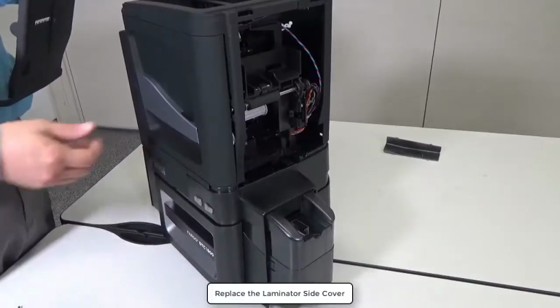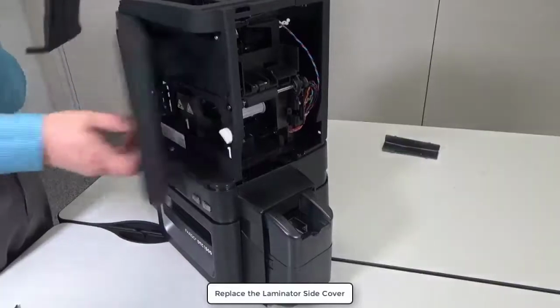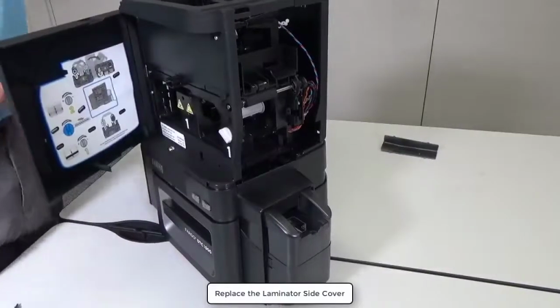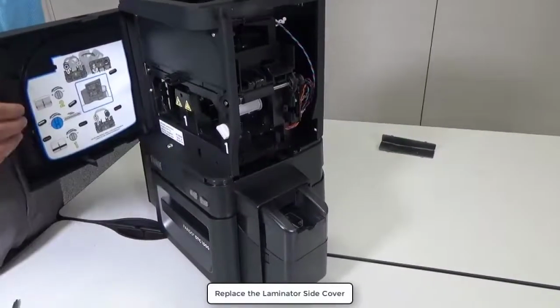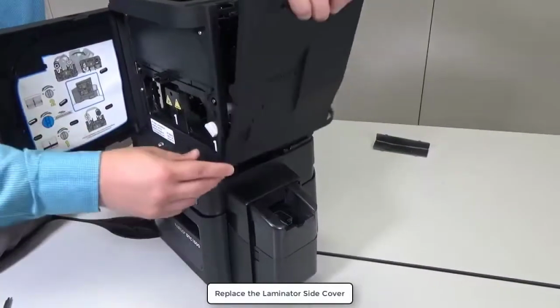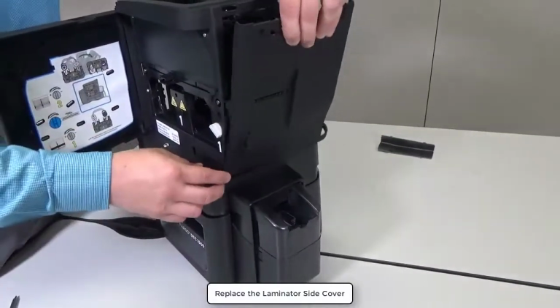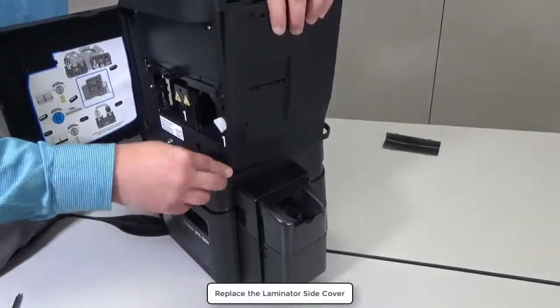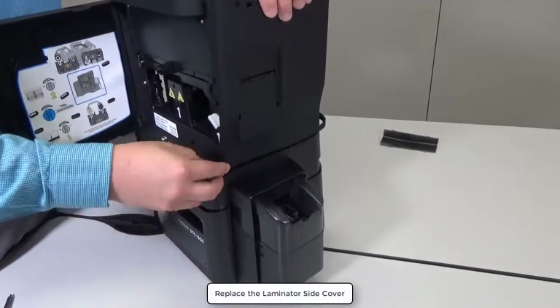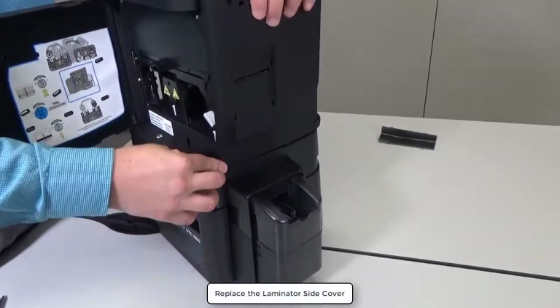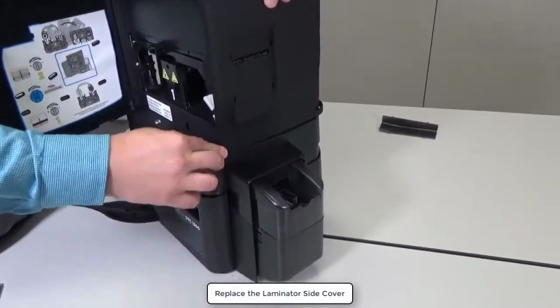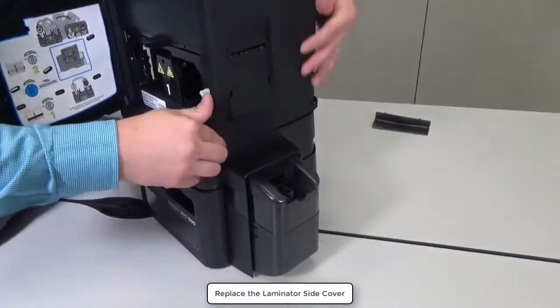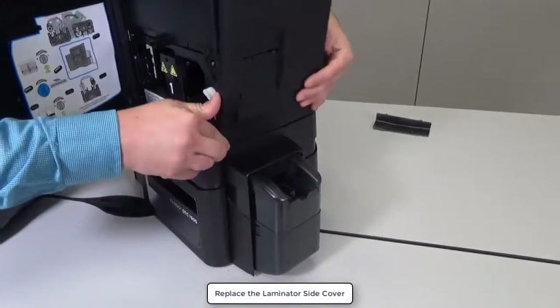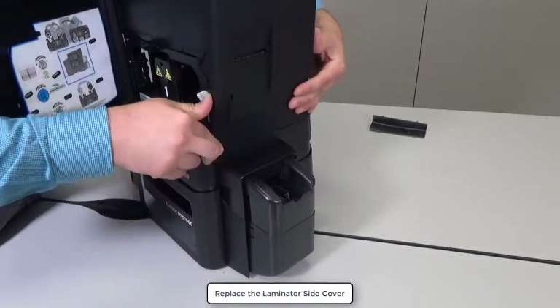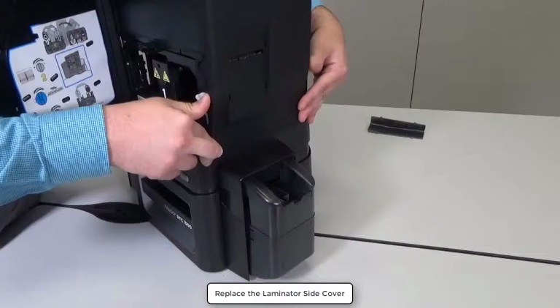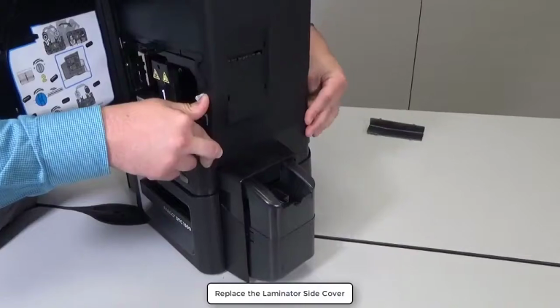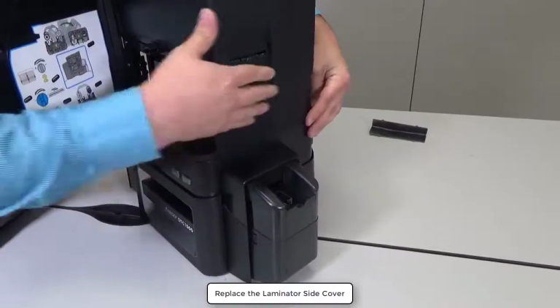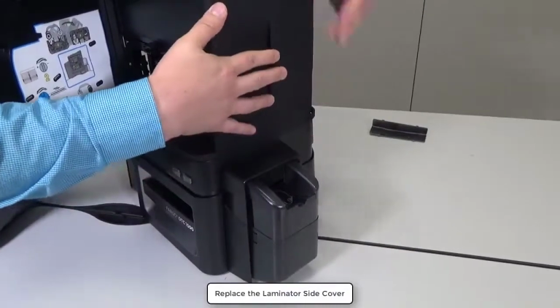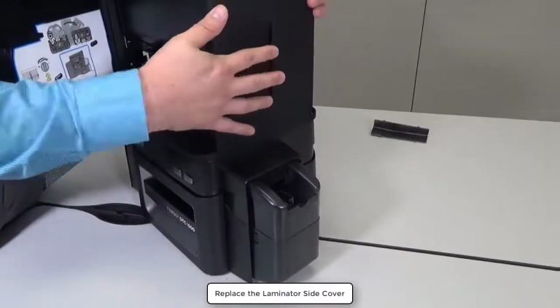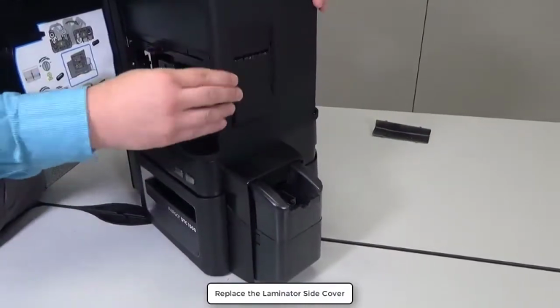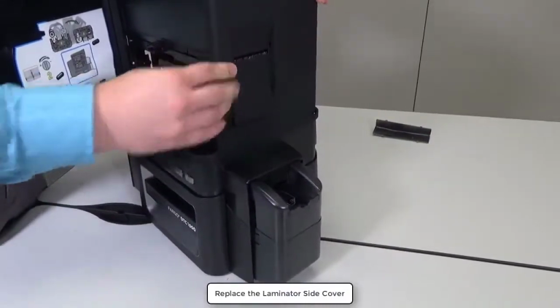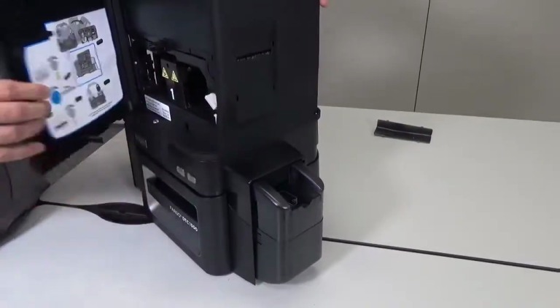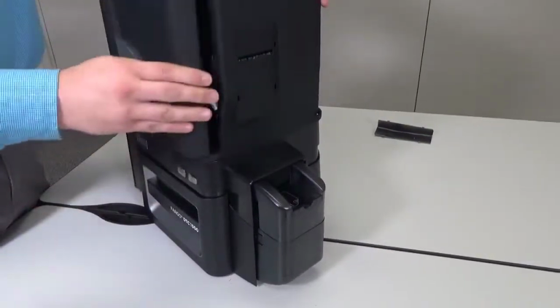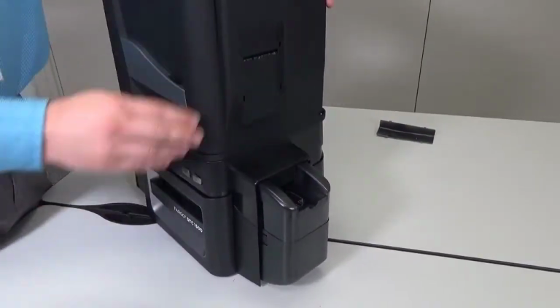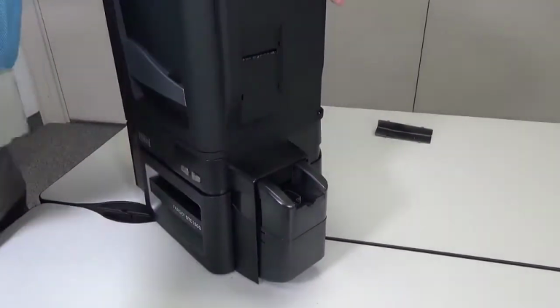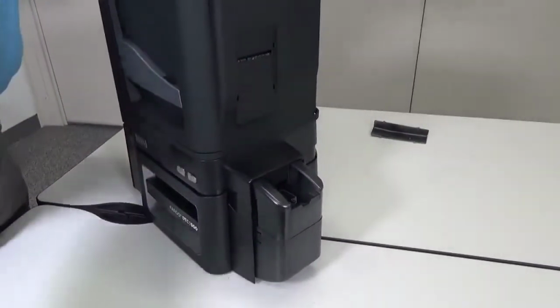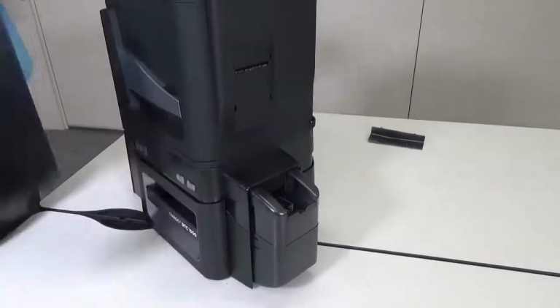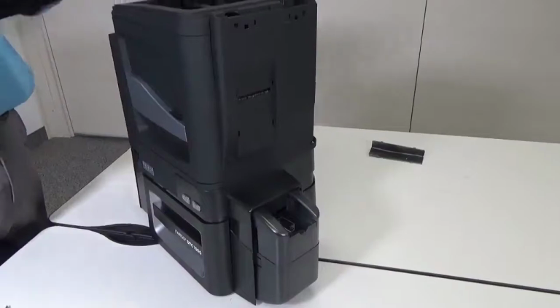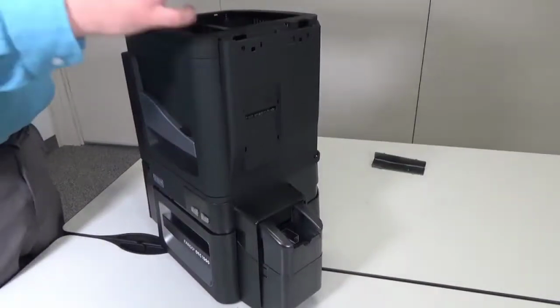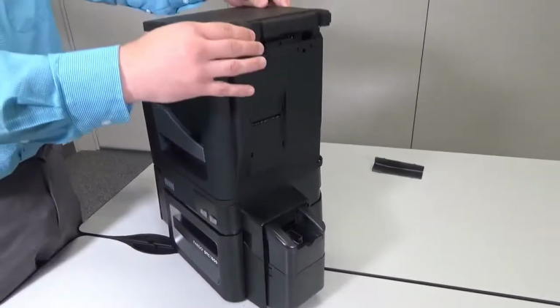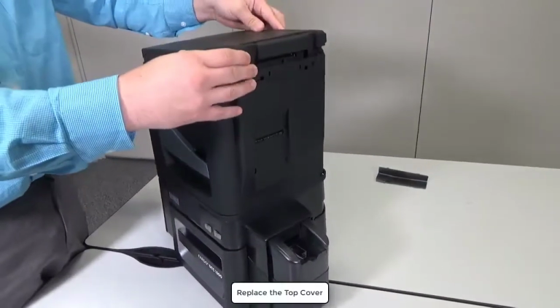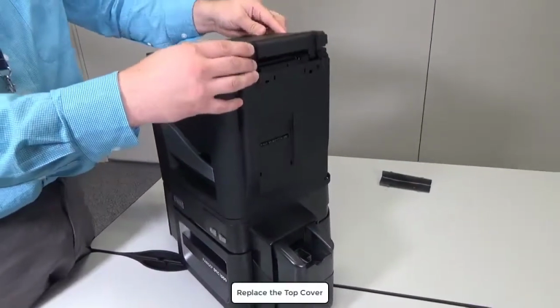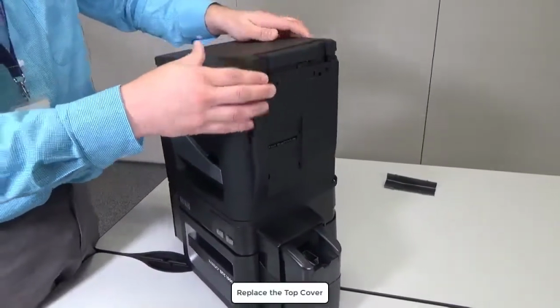Replace the laminator side cover as shown. Replace the top cover.